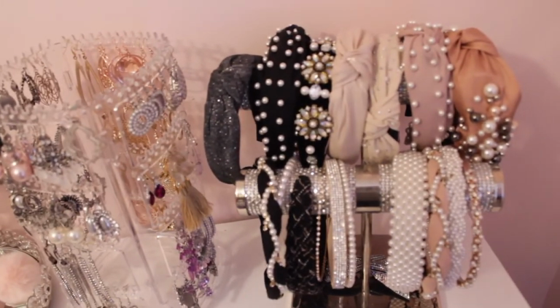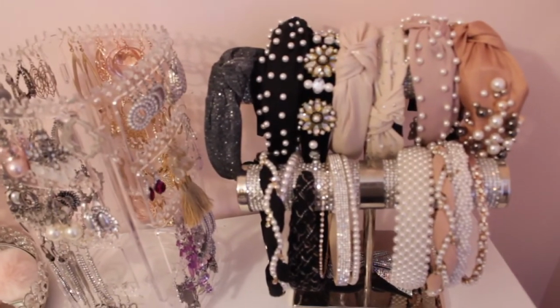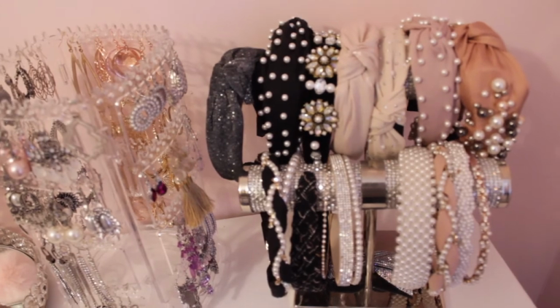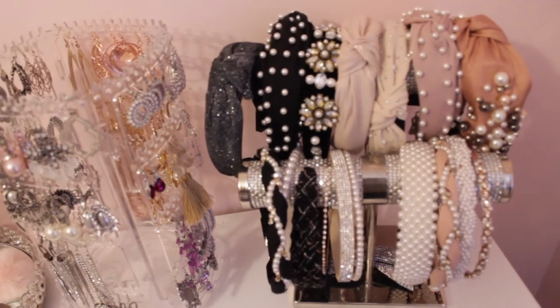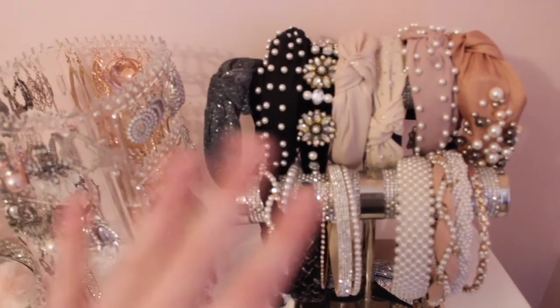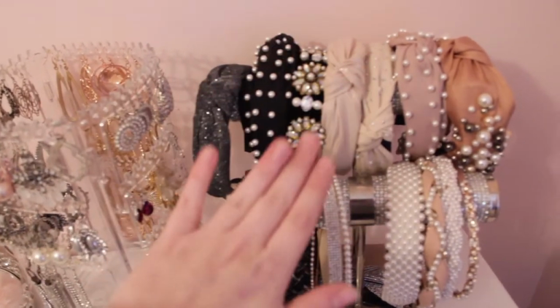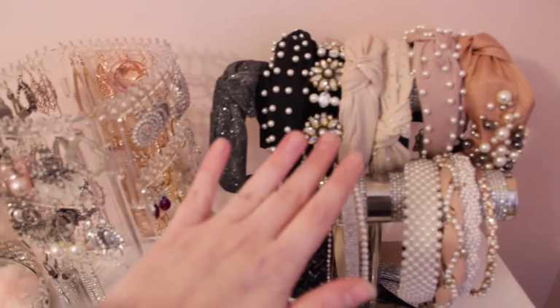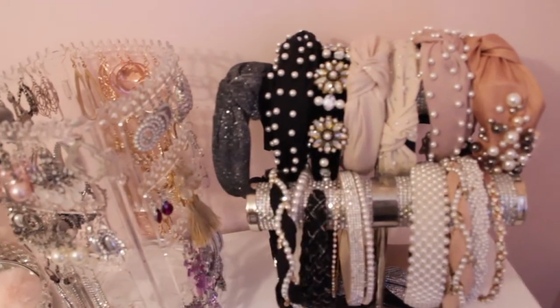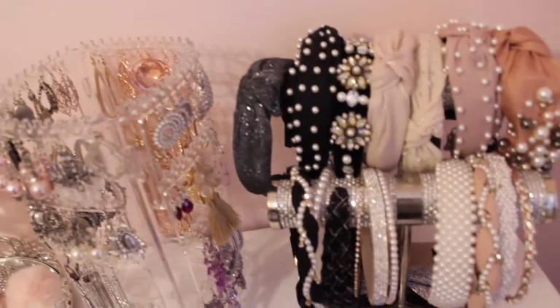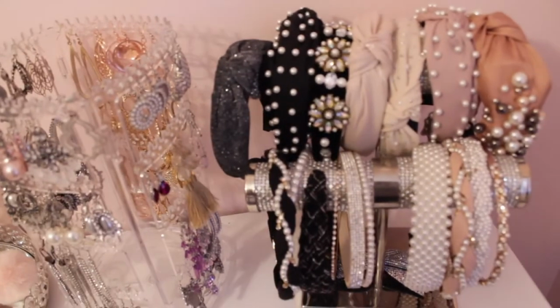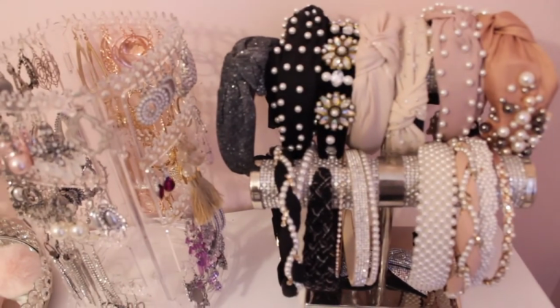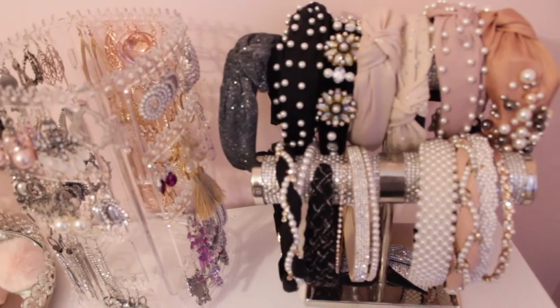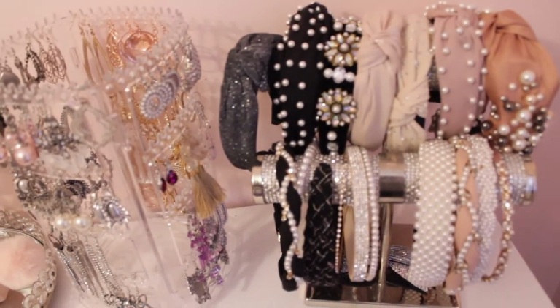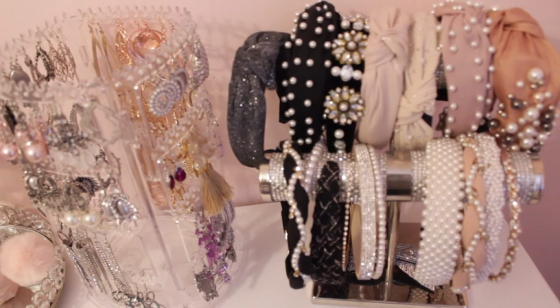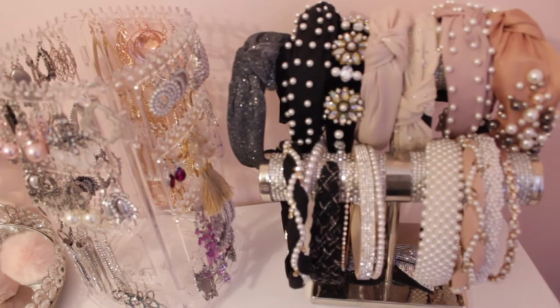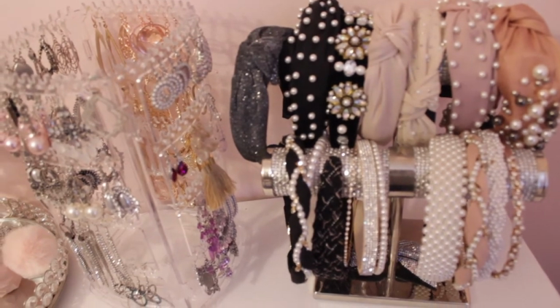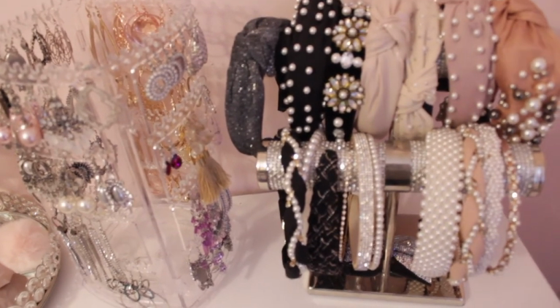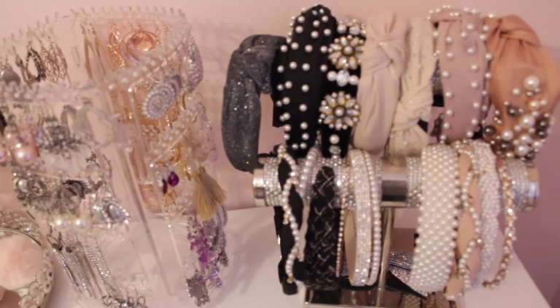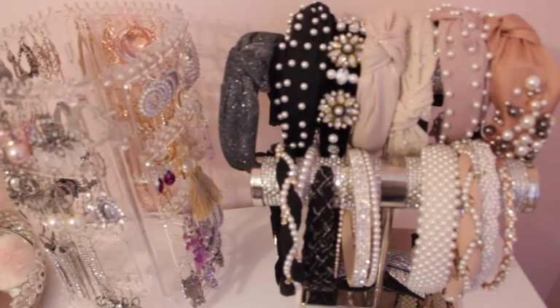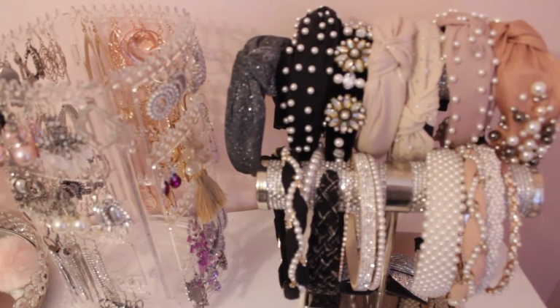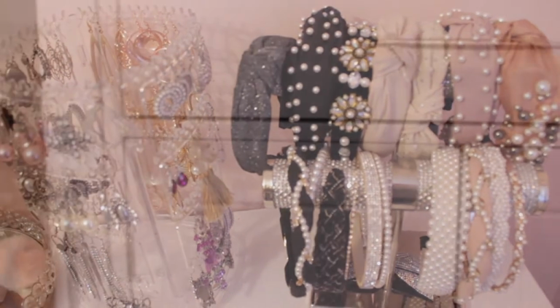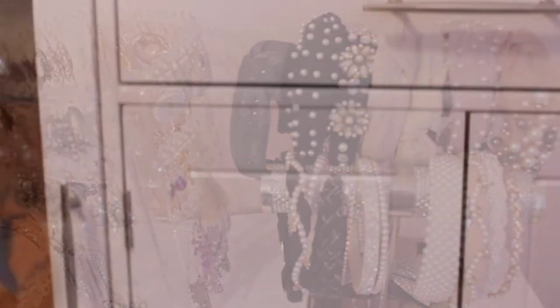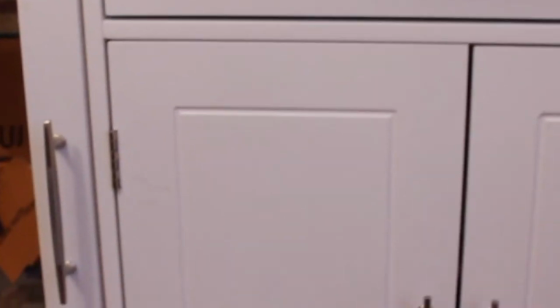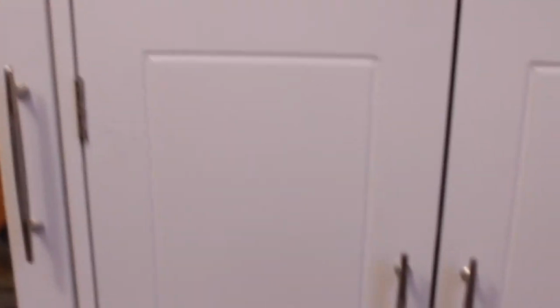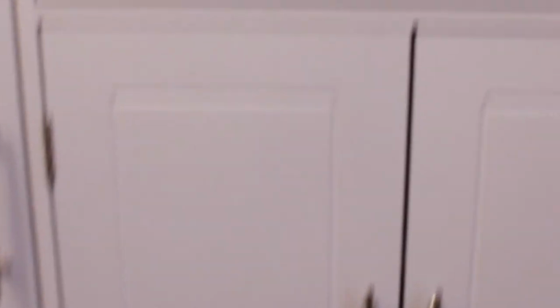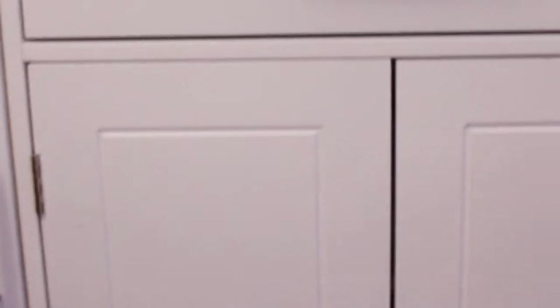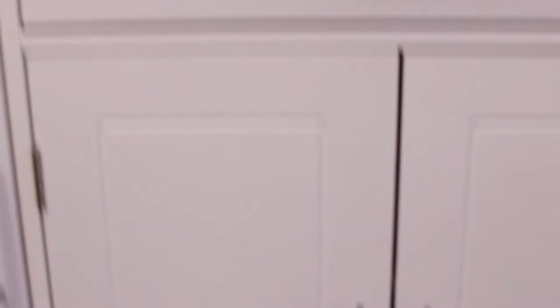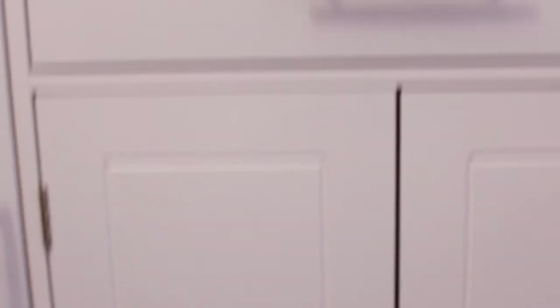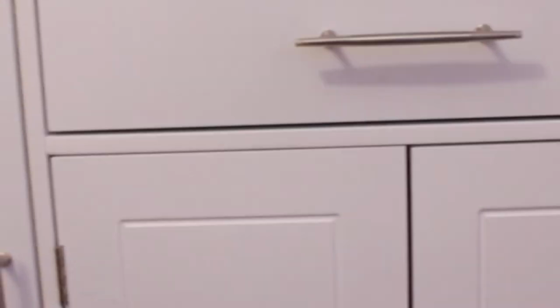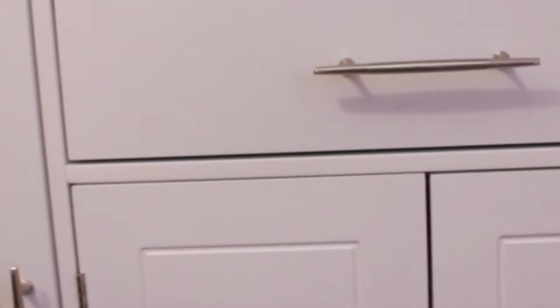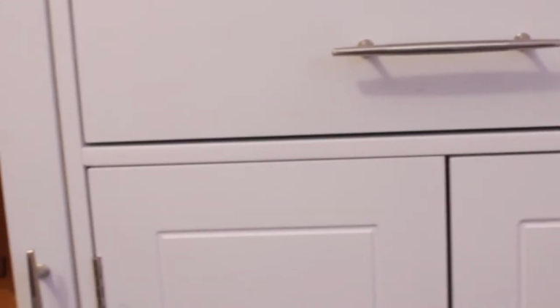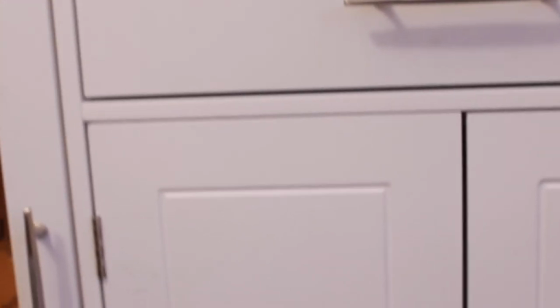I thought it was super cute to buy a bracelet holder and store my headbands on it, because they were just all in a drawer and I wasn't really using them as much. Moving down below, I'm not going to open this up because it's pretty messy in there — just random stuff.